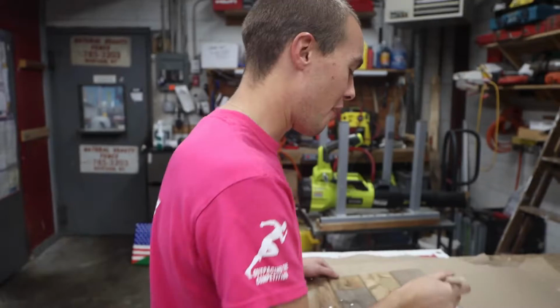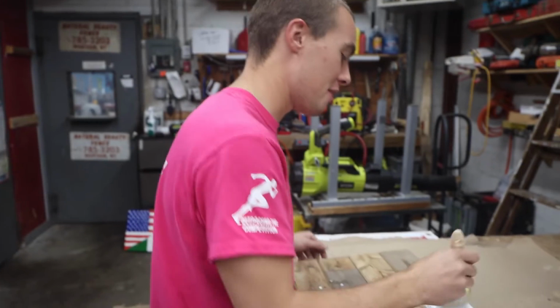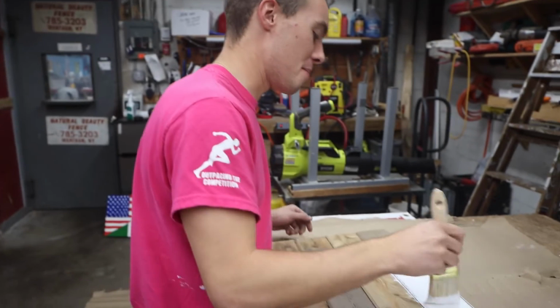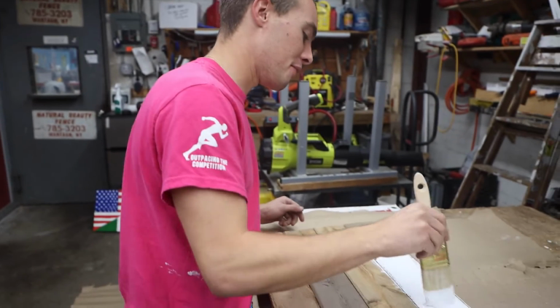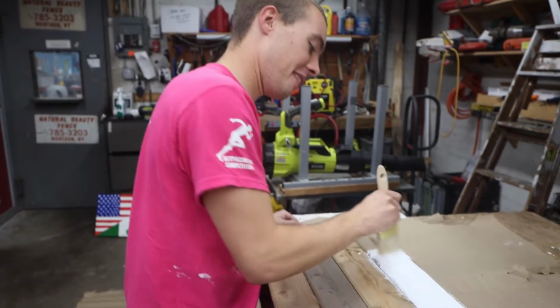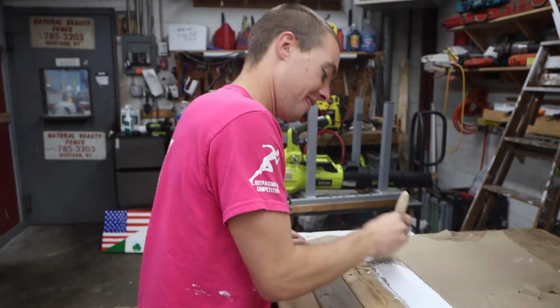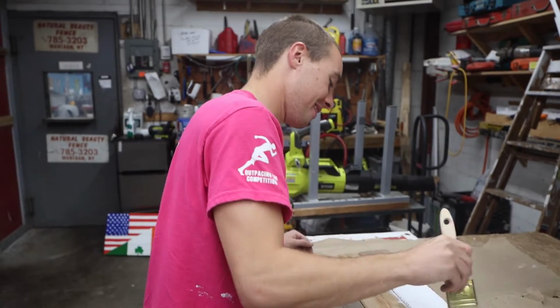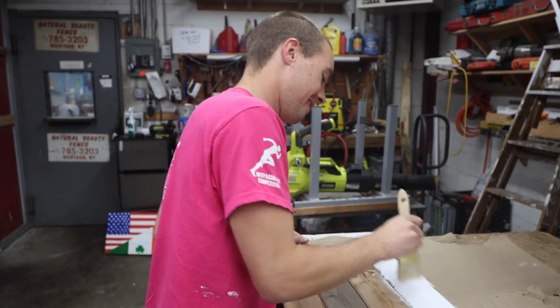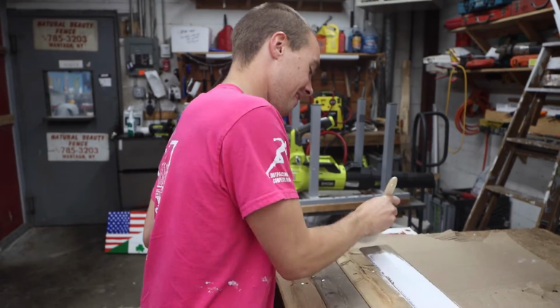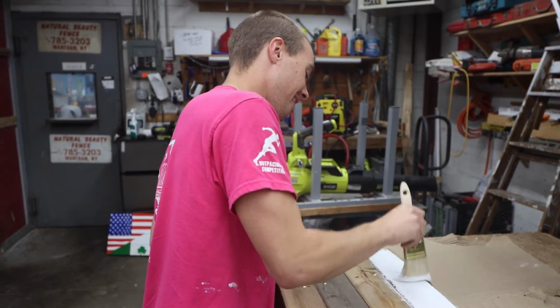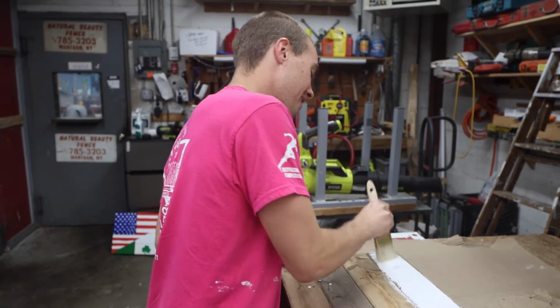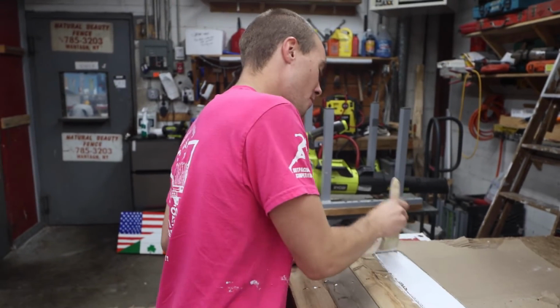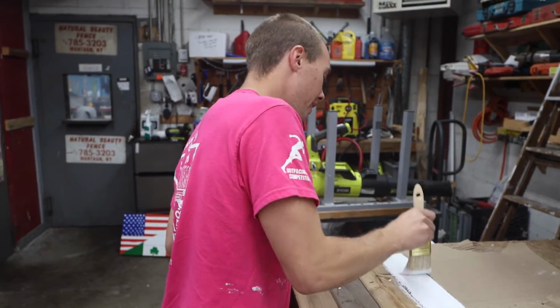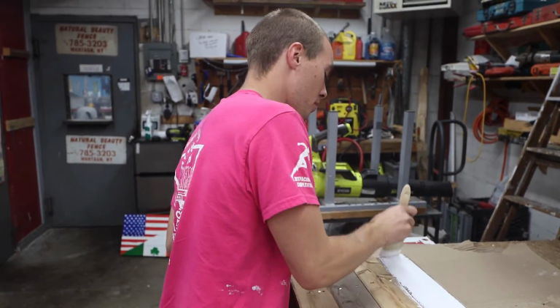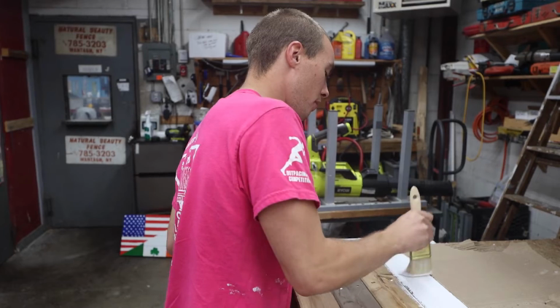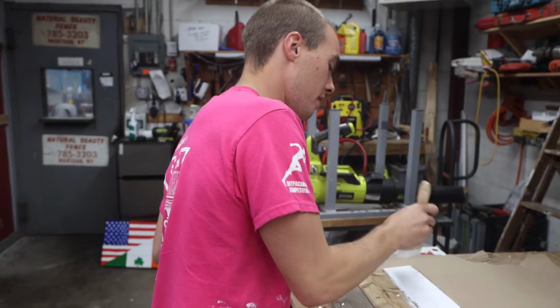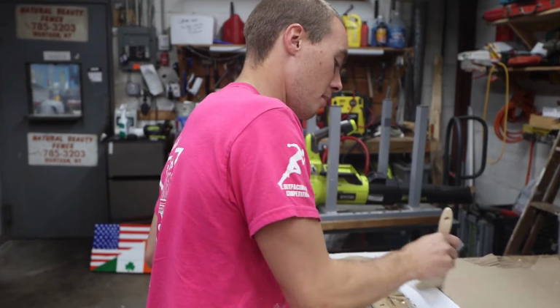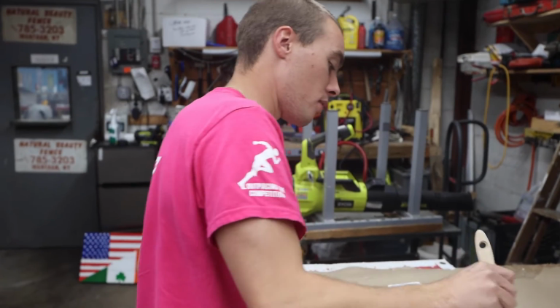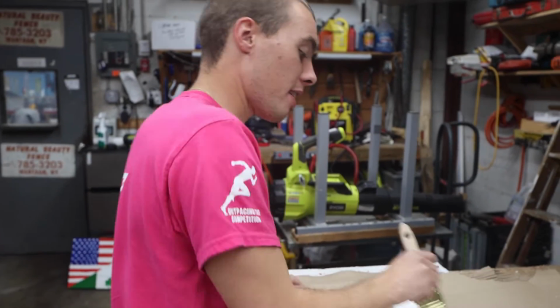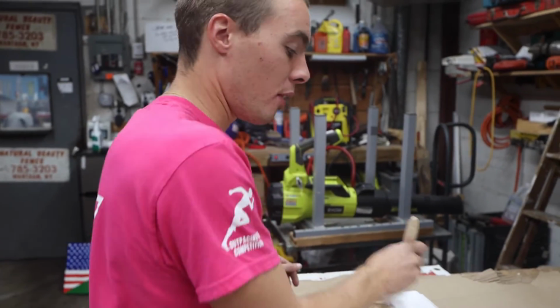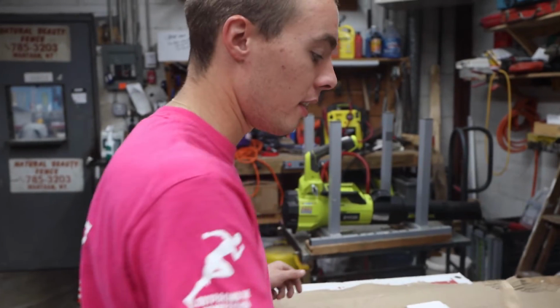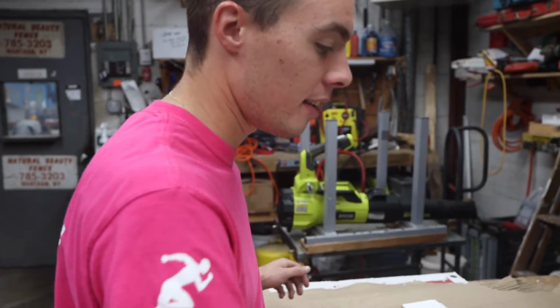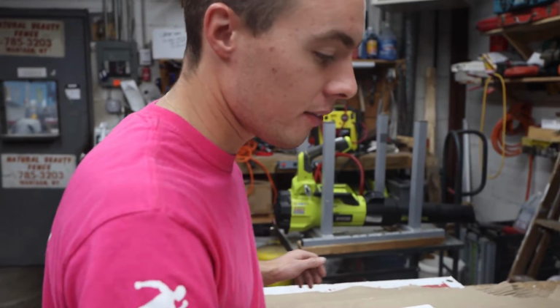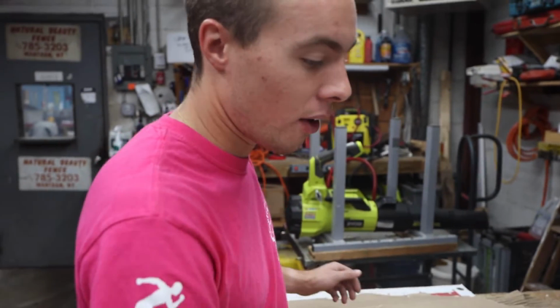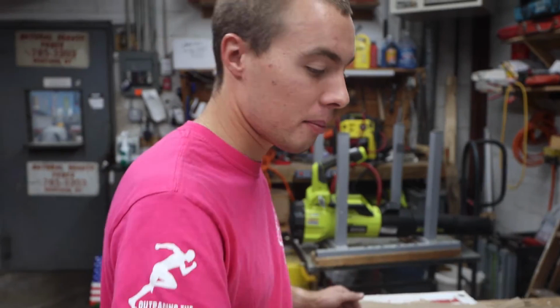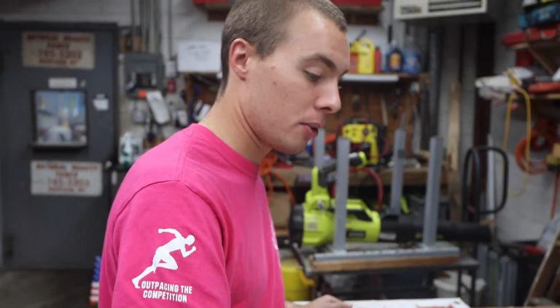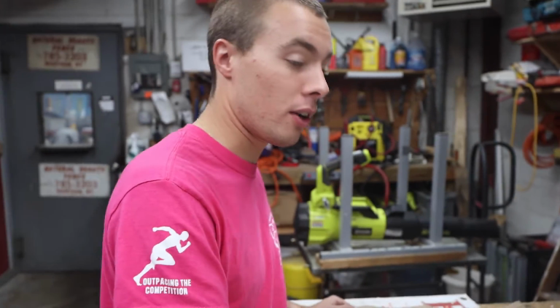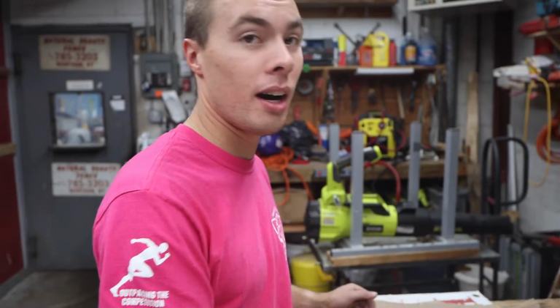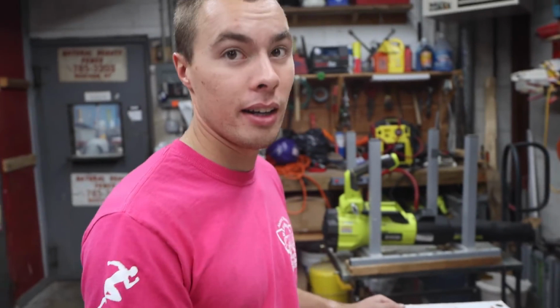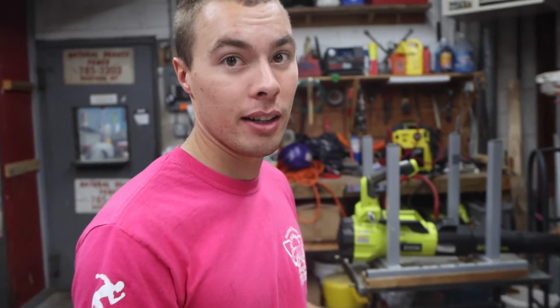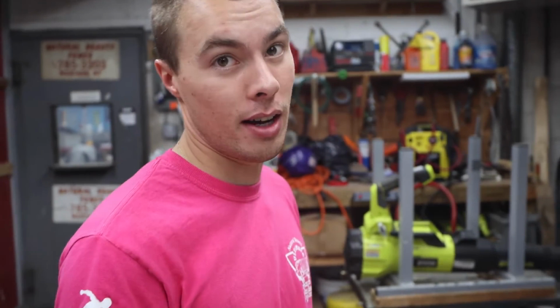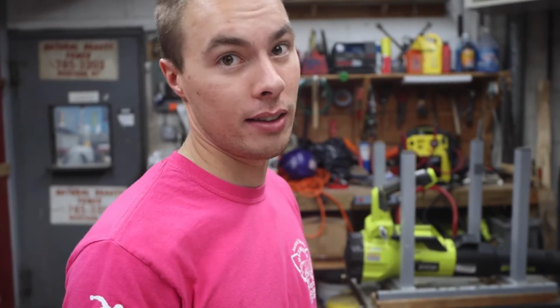Art is such a beautiful thing. This is why Natural Beauty Fence is the most successful art producer on Long Island.